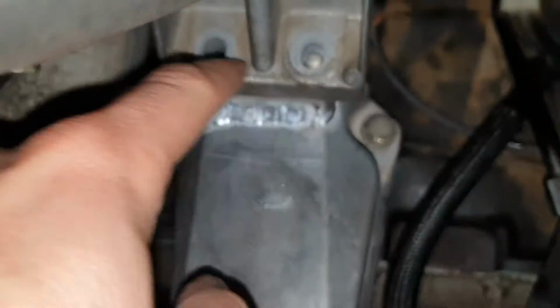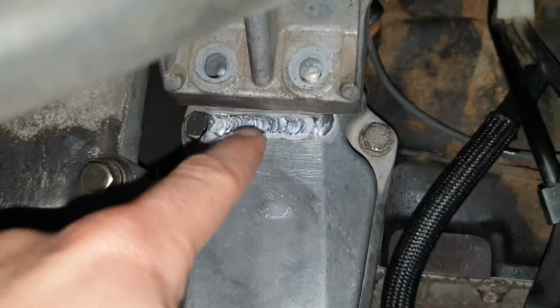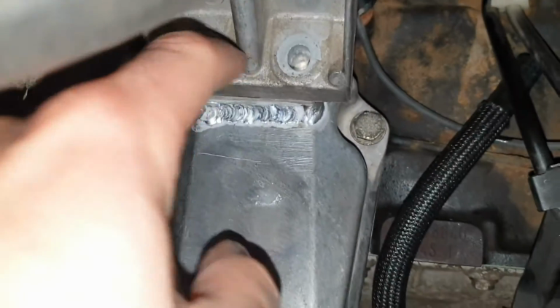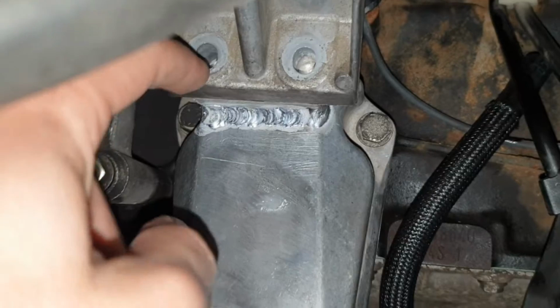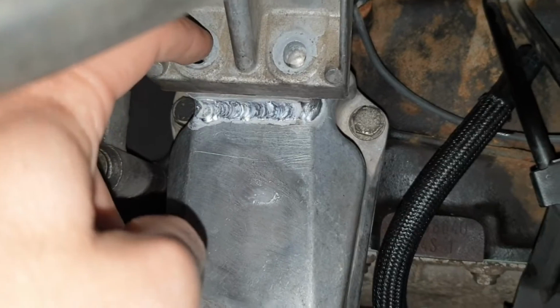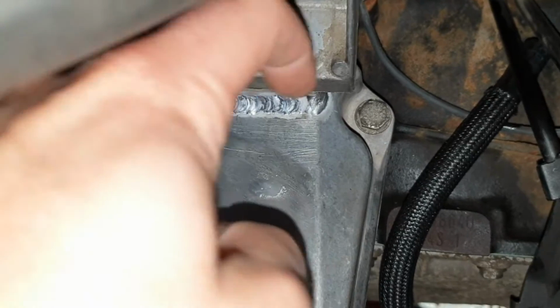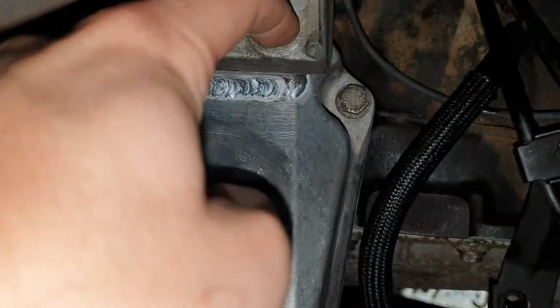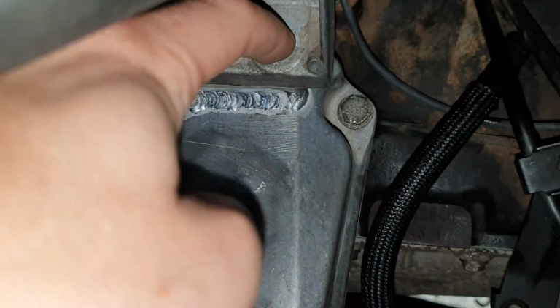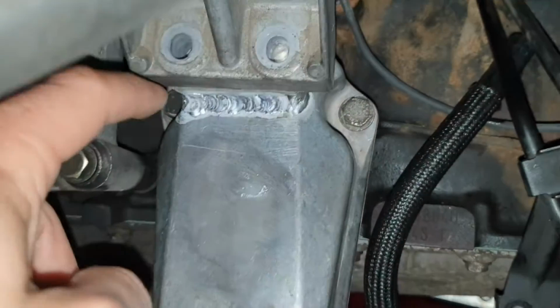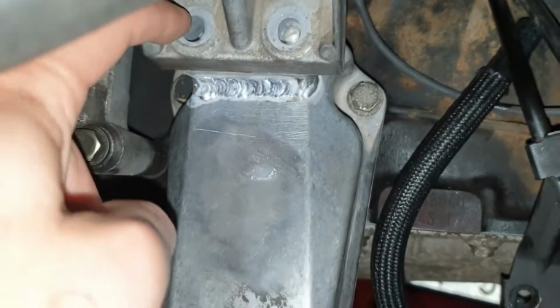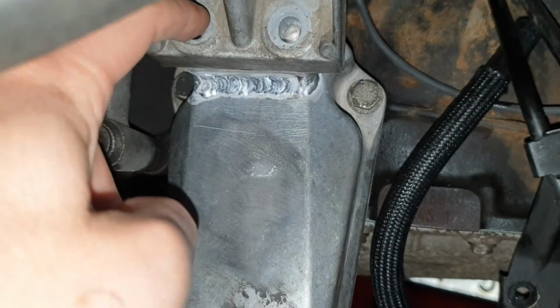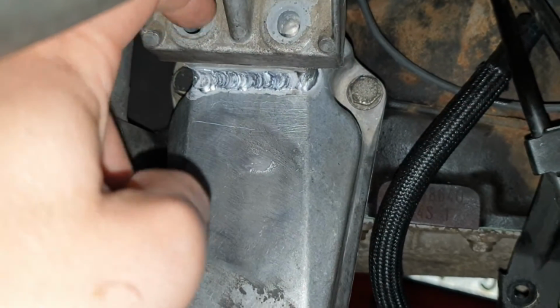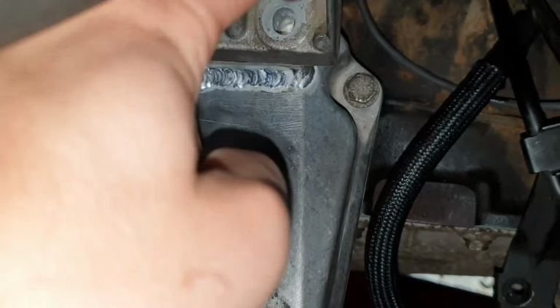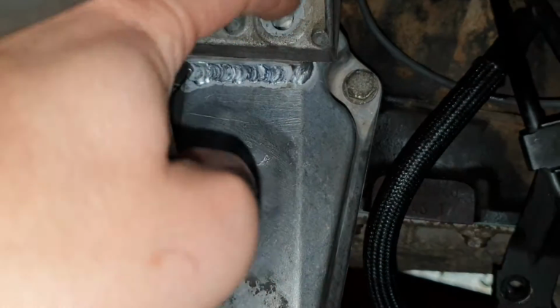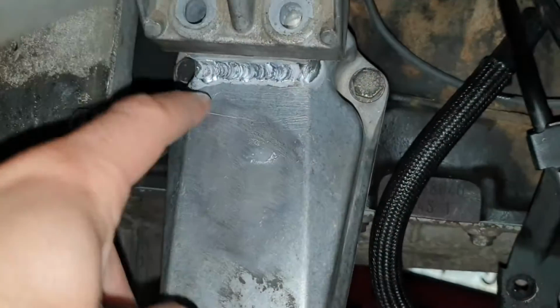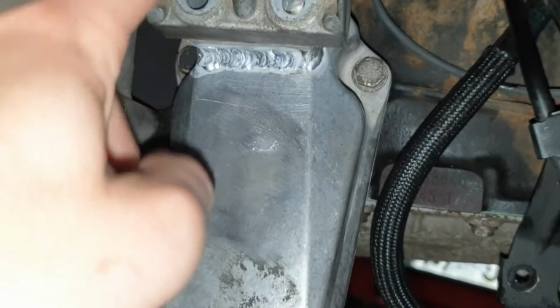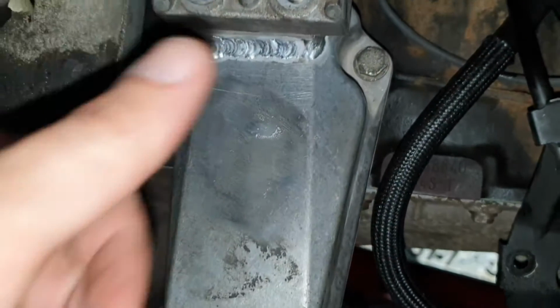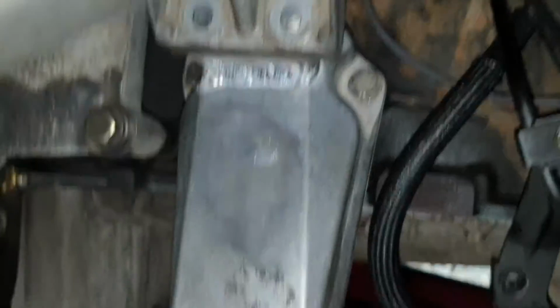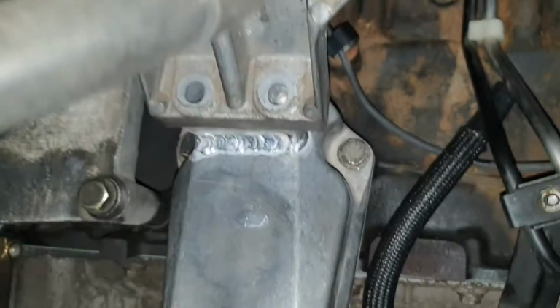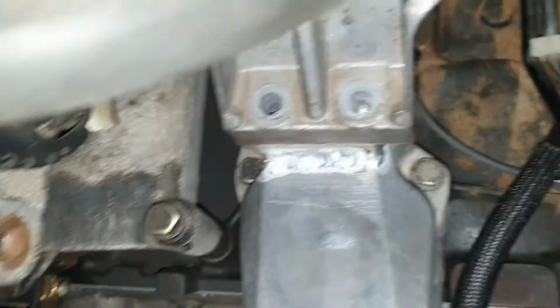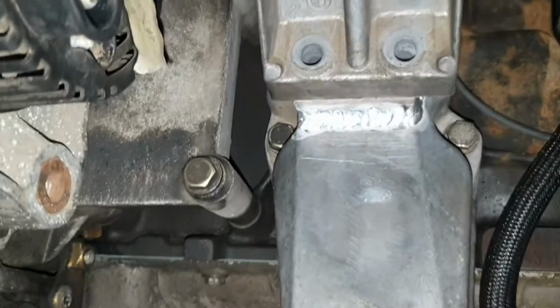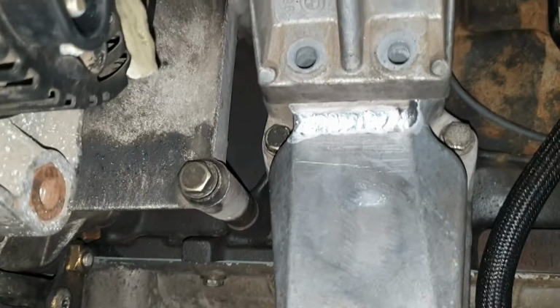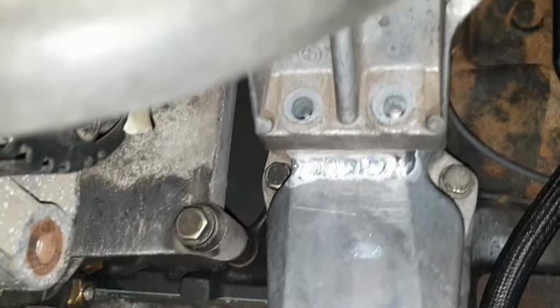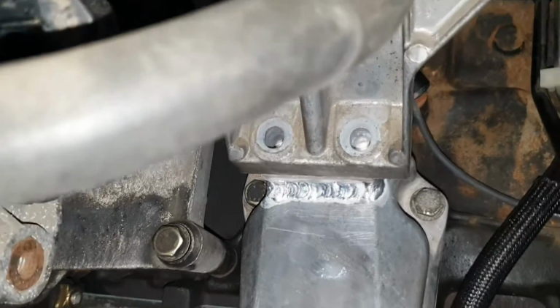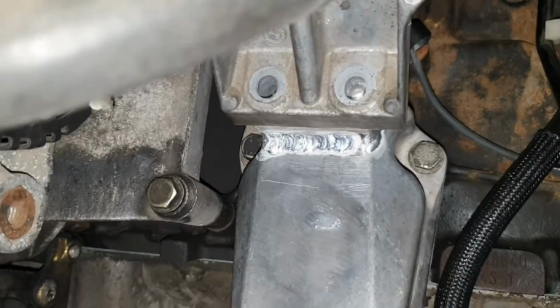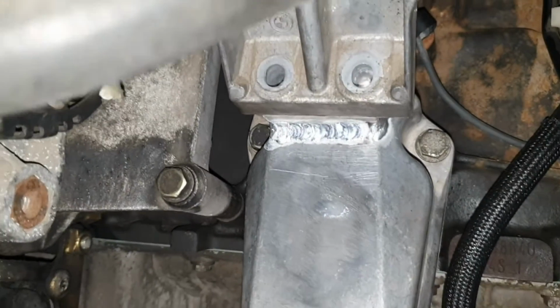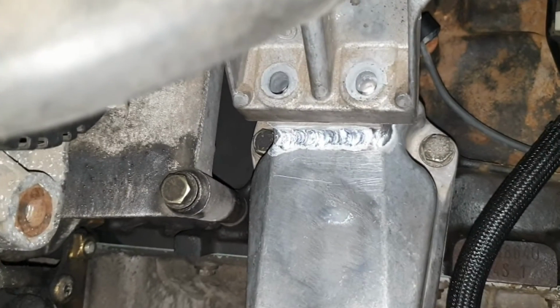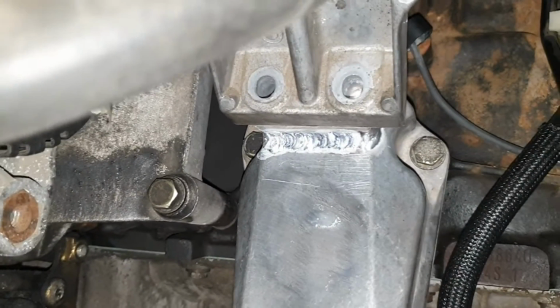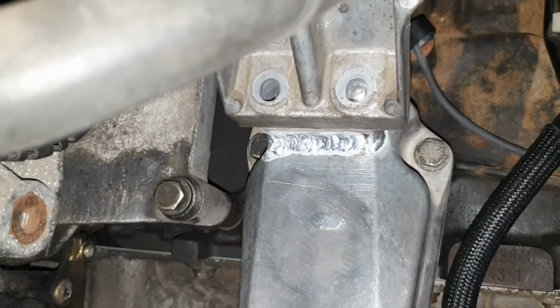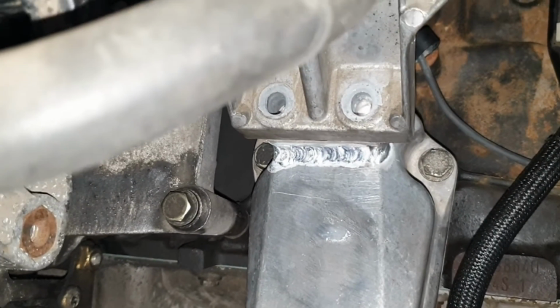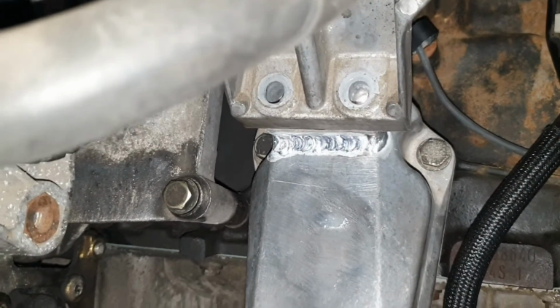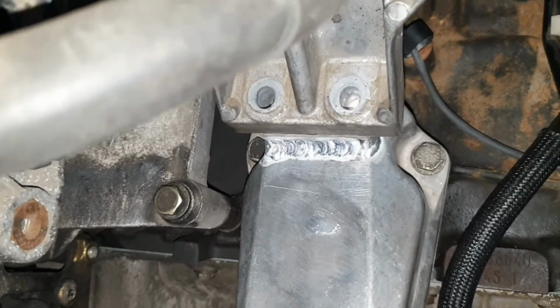So the bolts will go directly on these two holes. Now I'll mark the area where I need to drill and then use the special tools I showed you earlier to make the thread for the bolt.